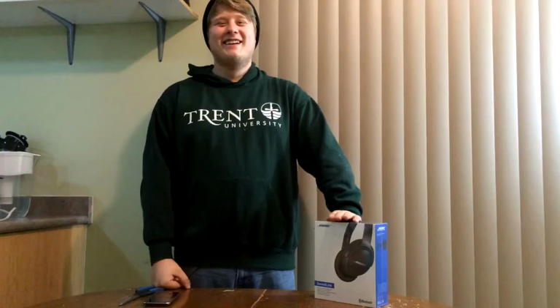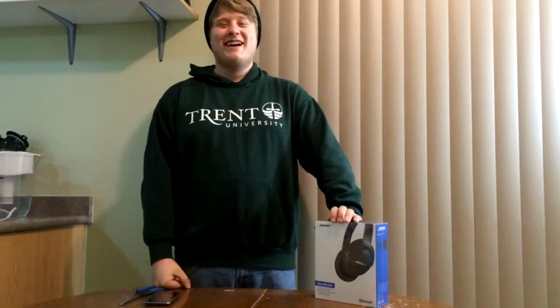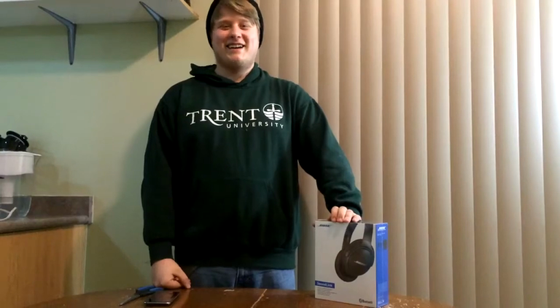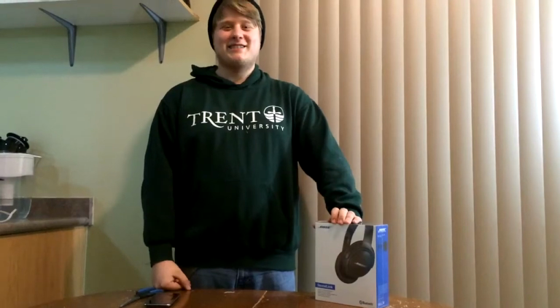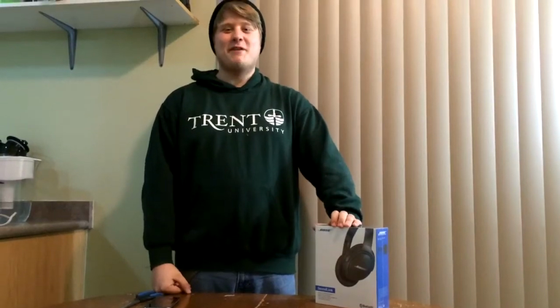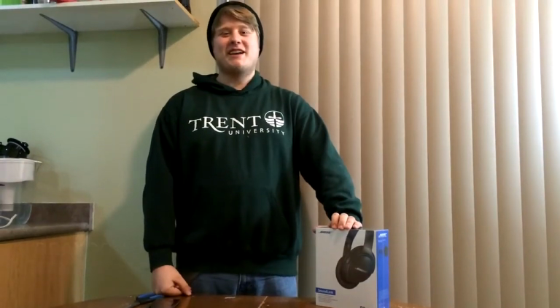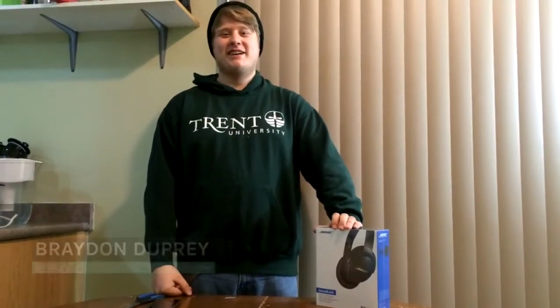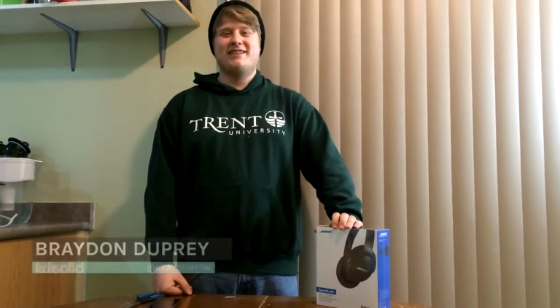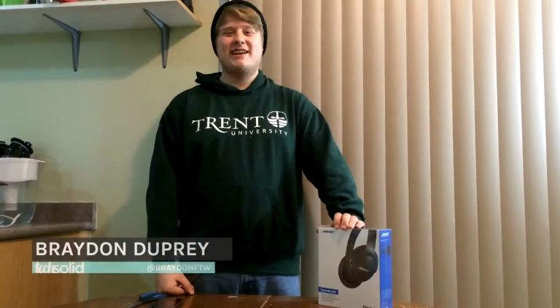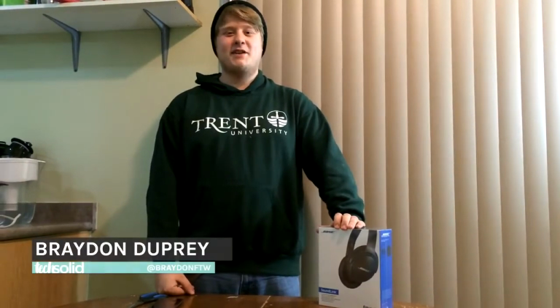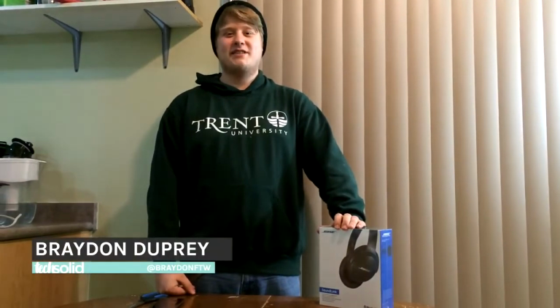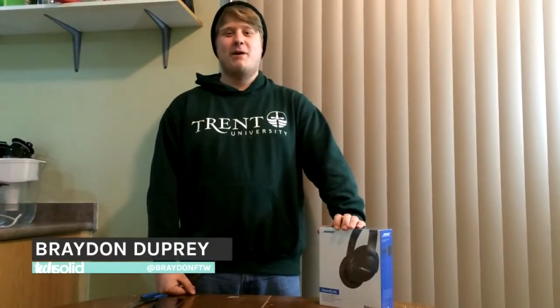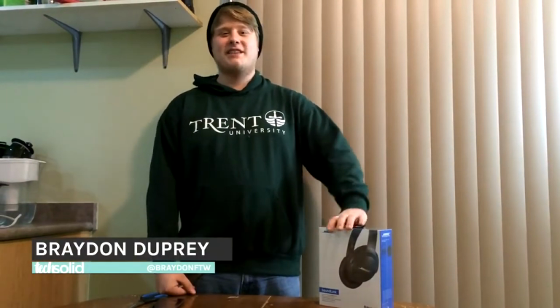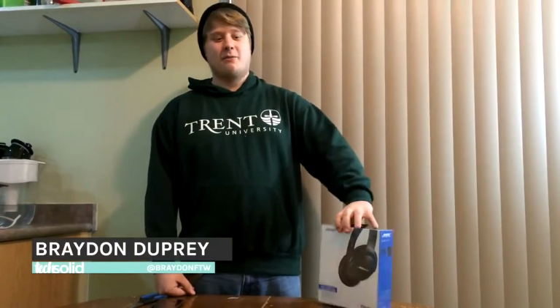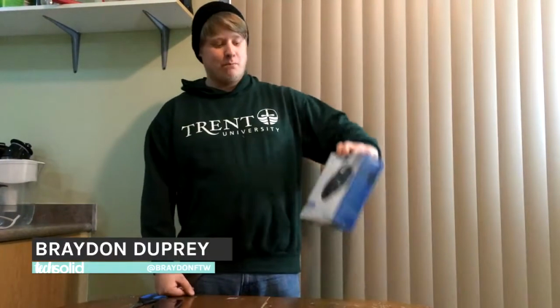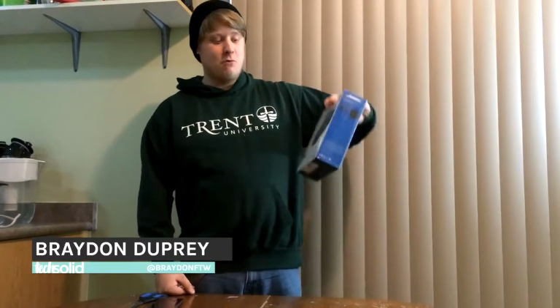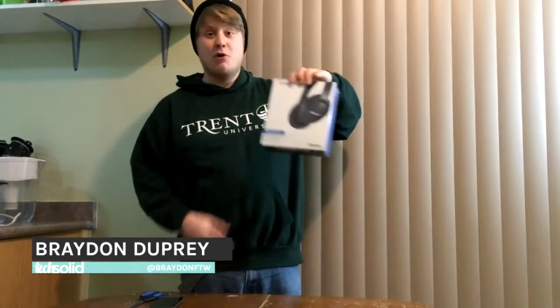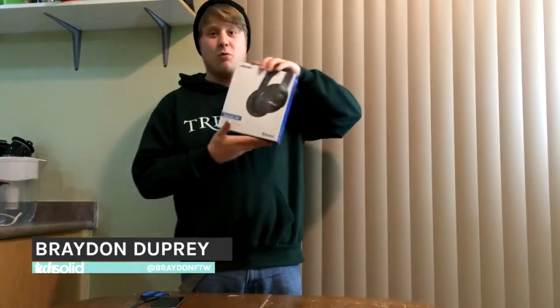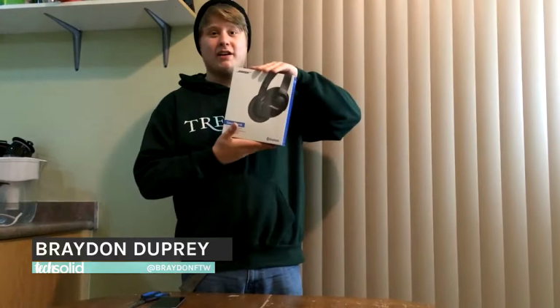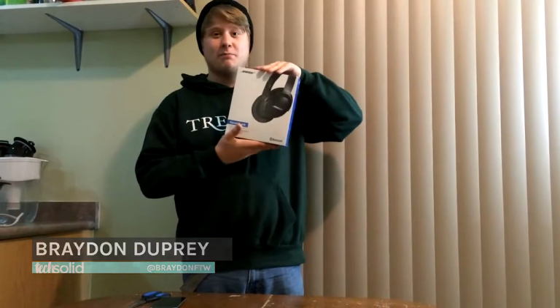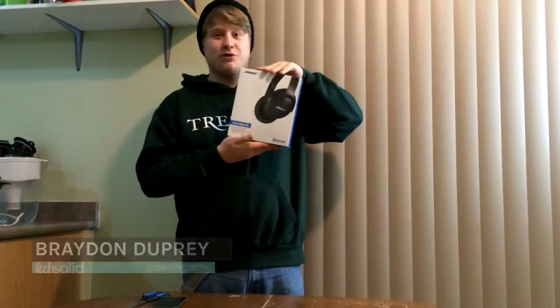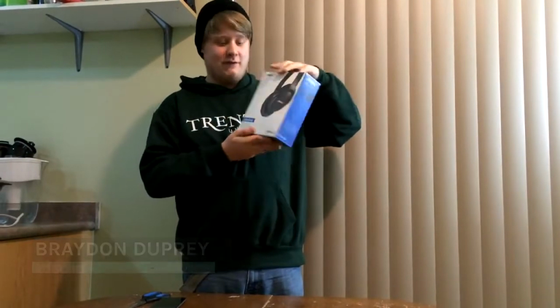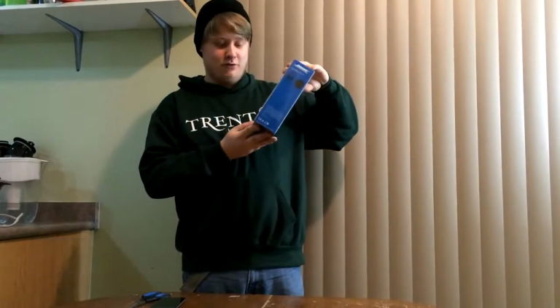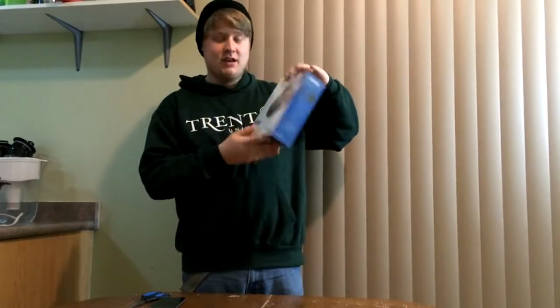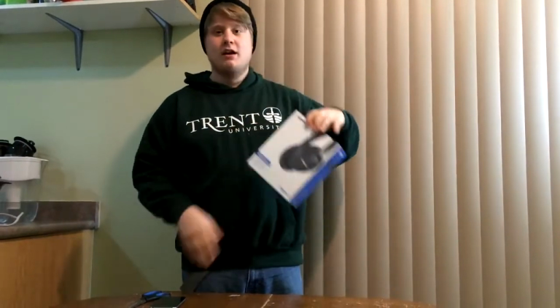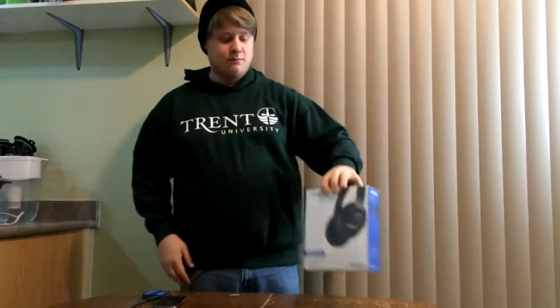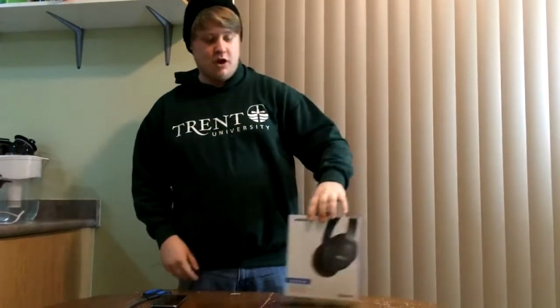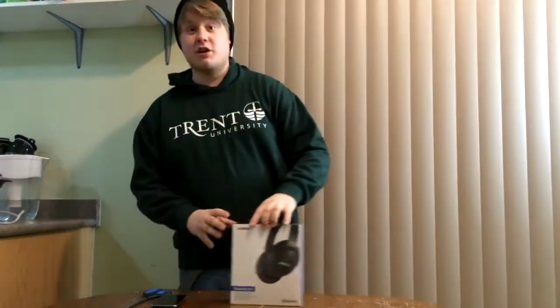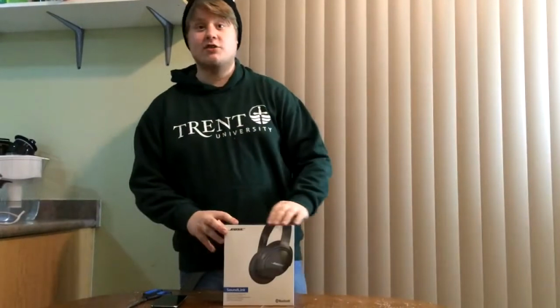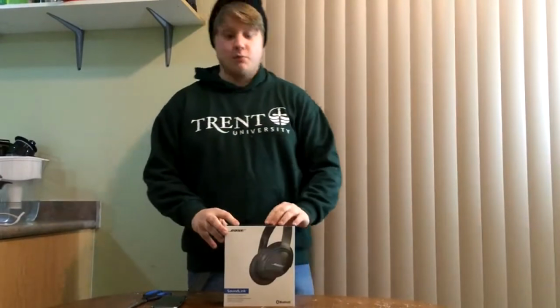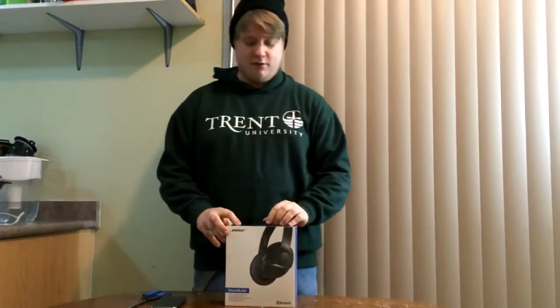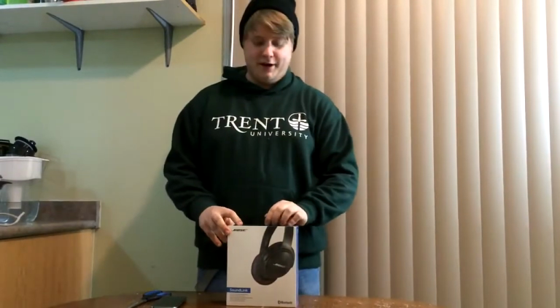Hi guys, this is Brayden from TechSolid, and today's video is unboxing our new Bose wireless Bluetooth headphones, so we're gonna get started with that right now.